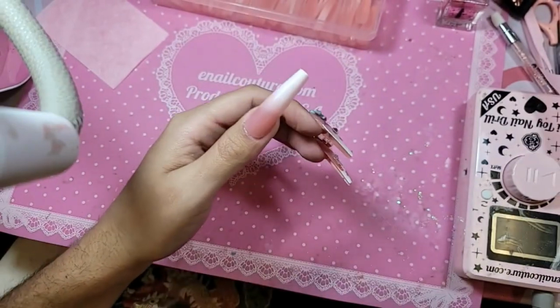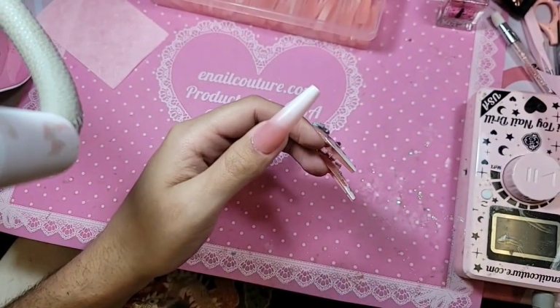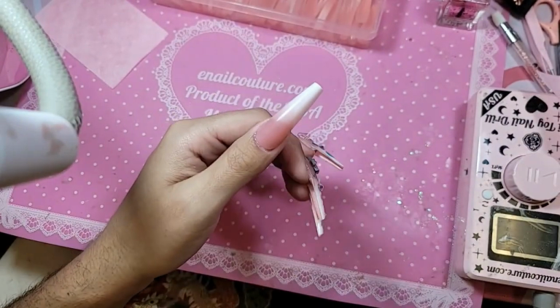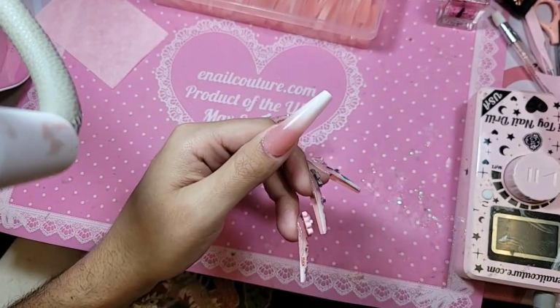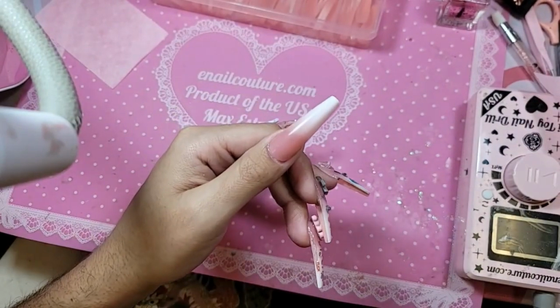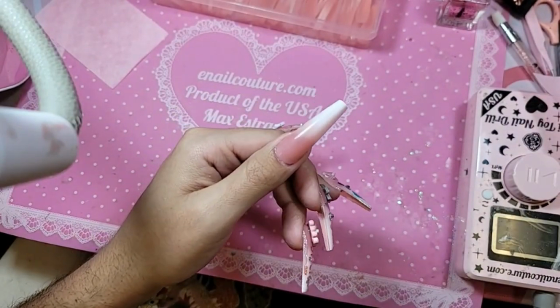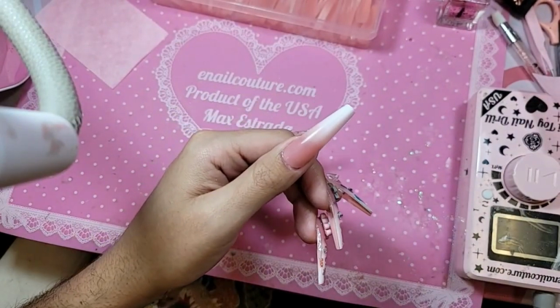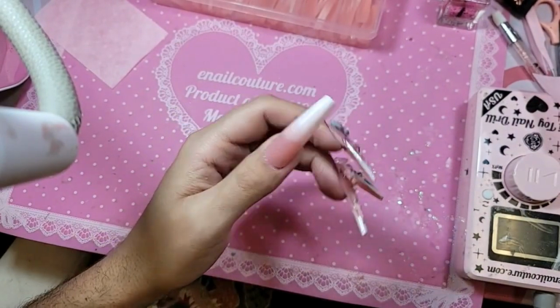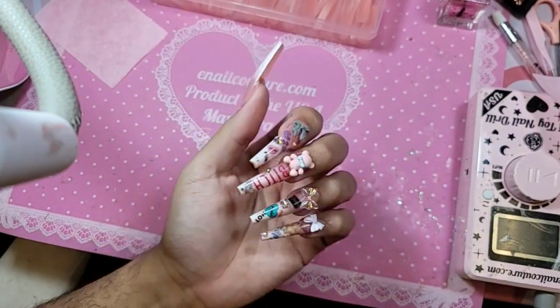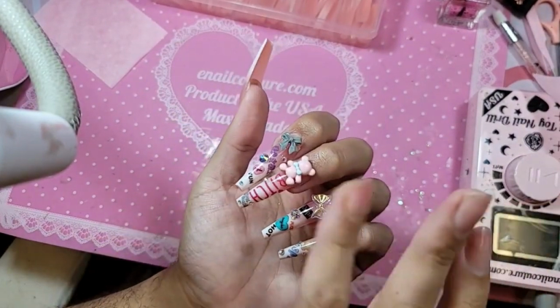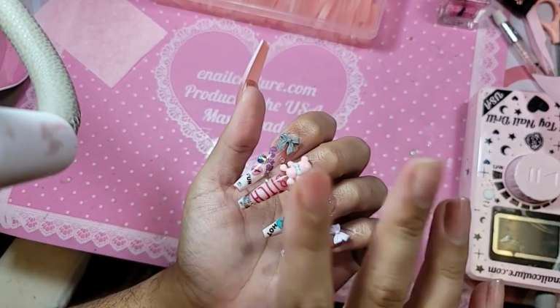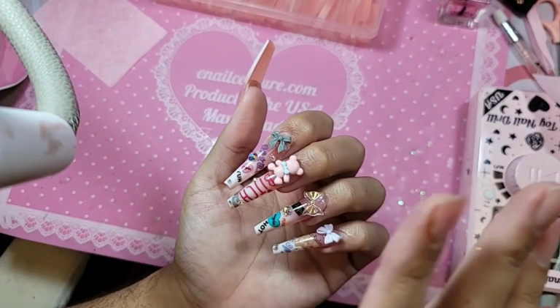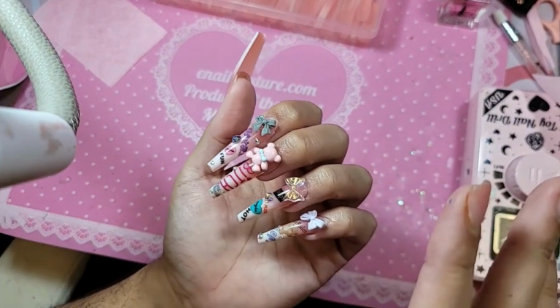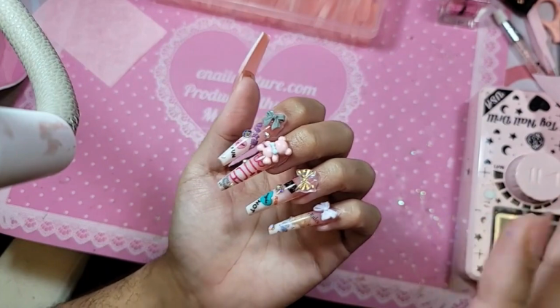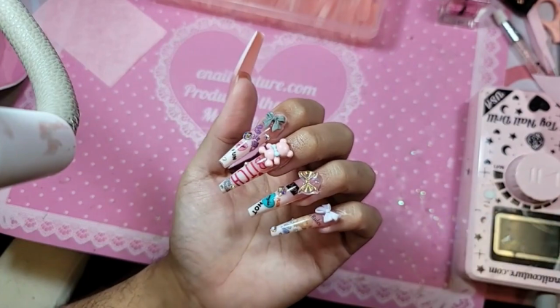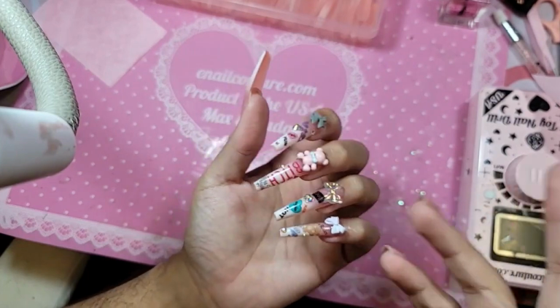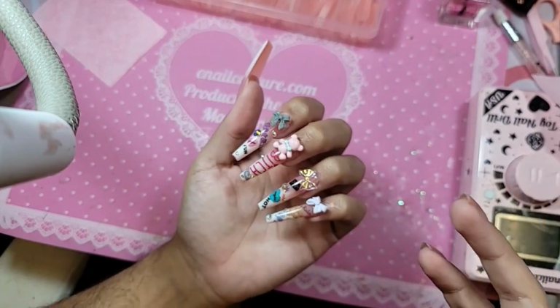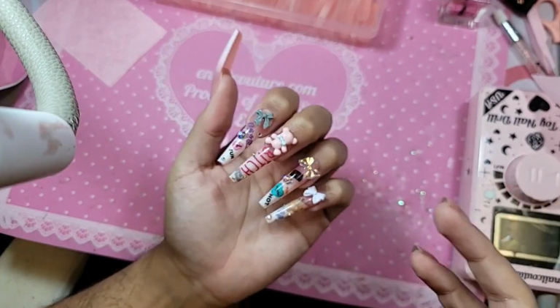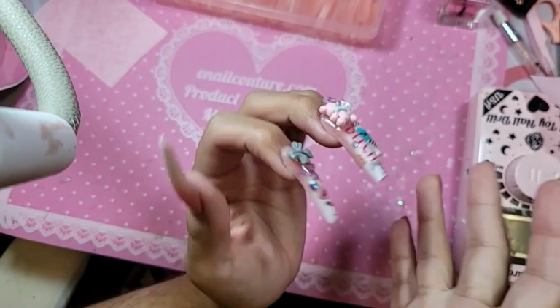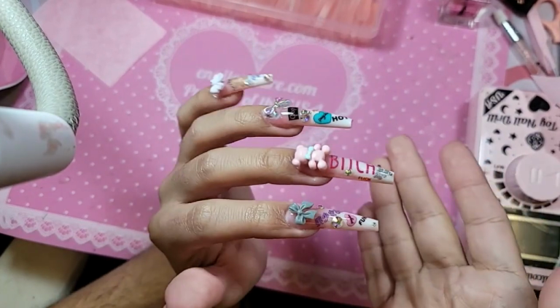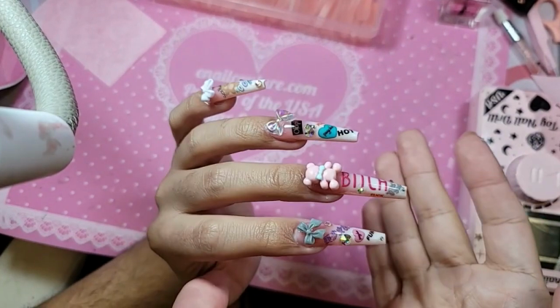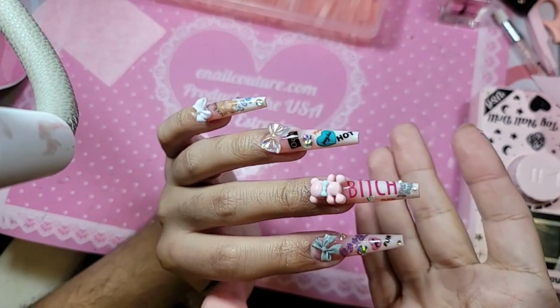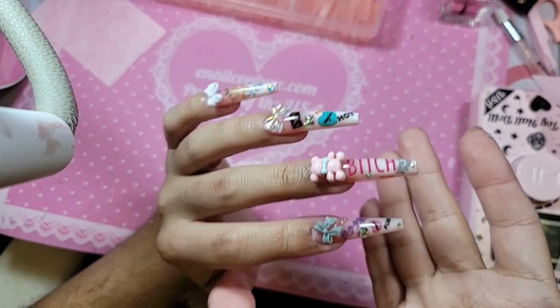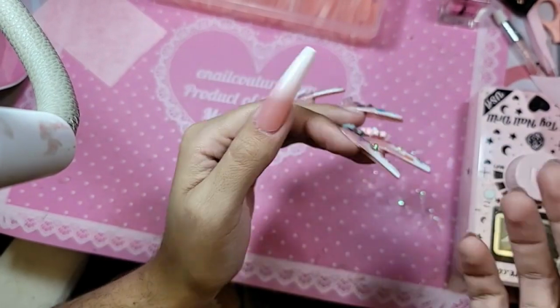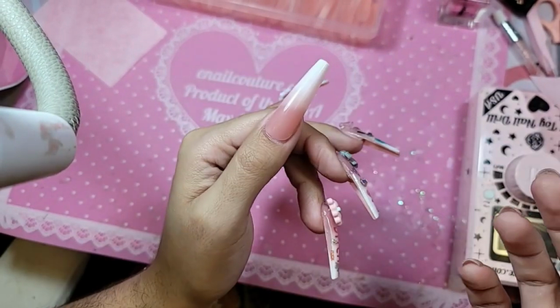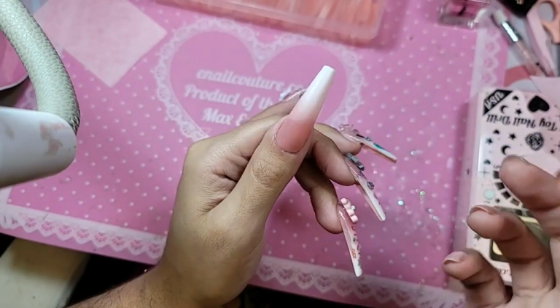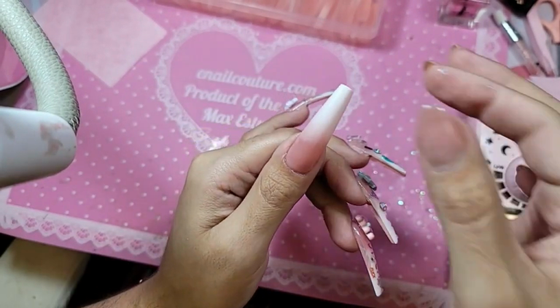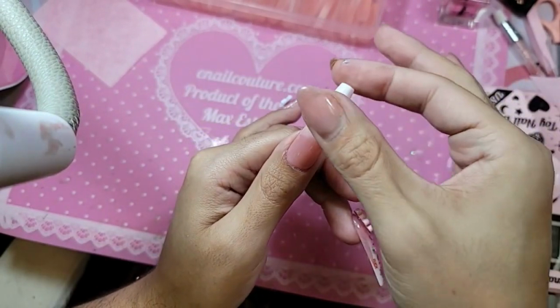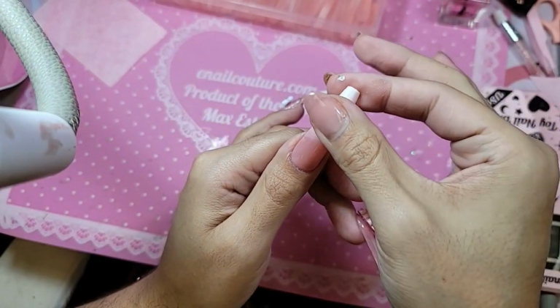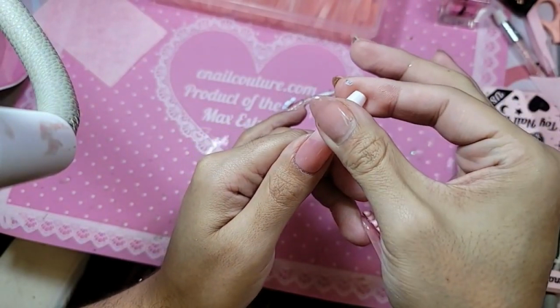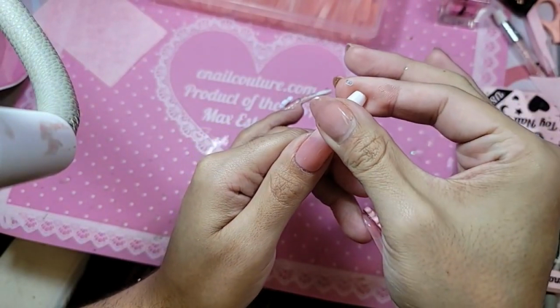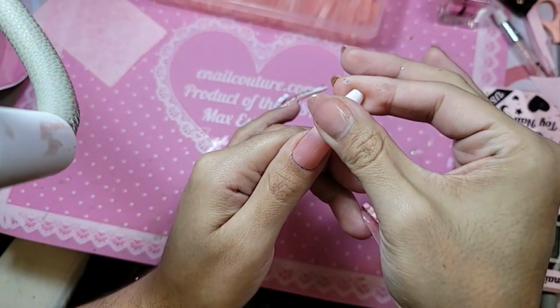I actually wanted to do something really simple with the teddy bear, but everyone was like stickers, stickers, stickers! And then bad words, bad words! So you gotta give the people what they want.